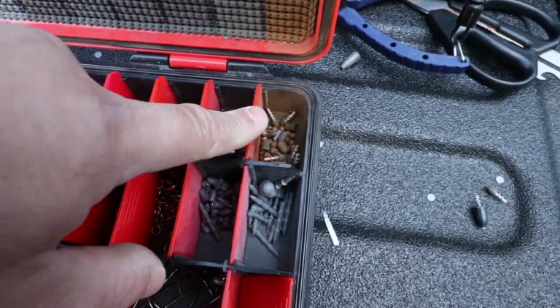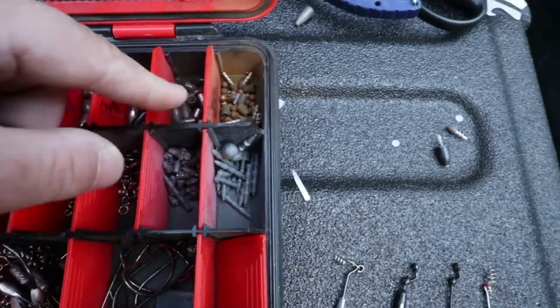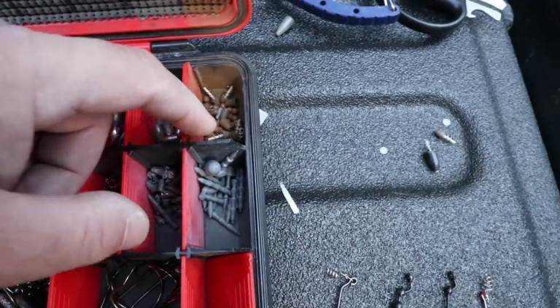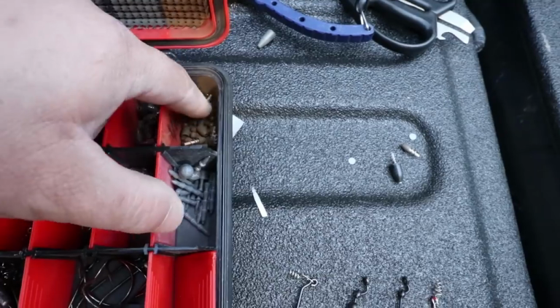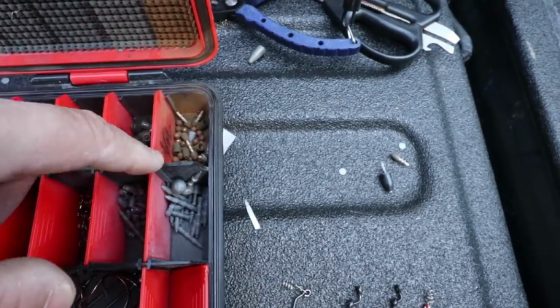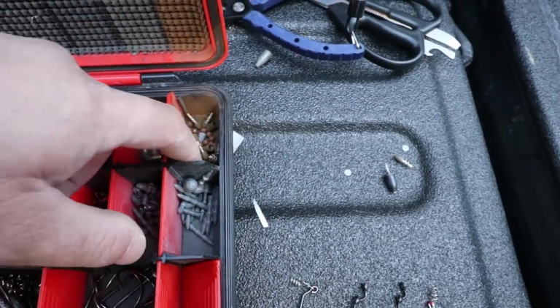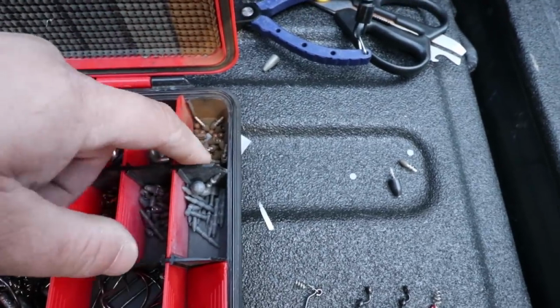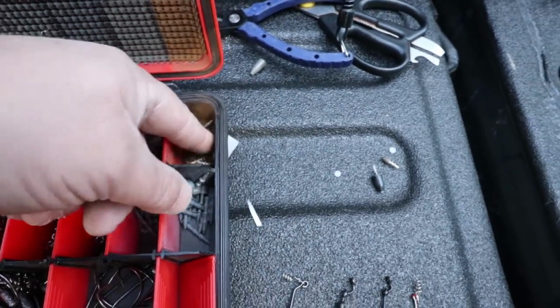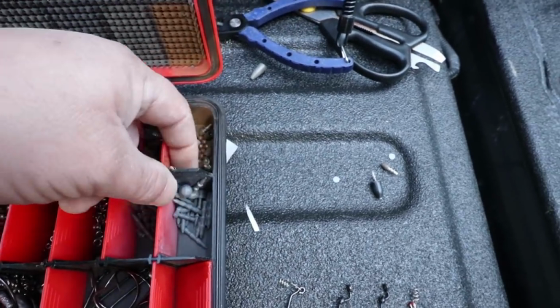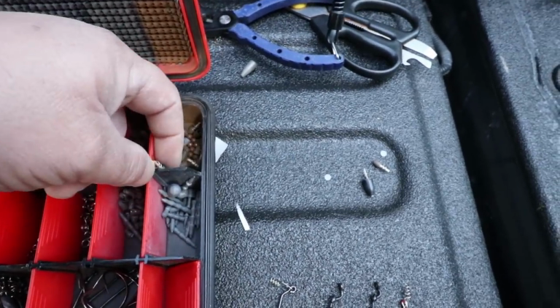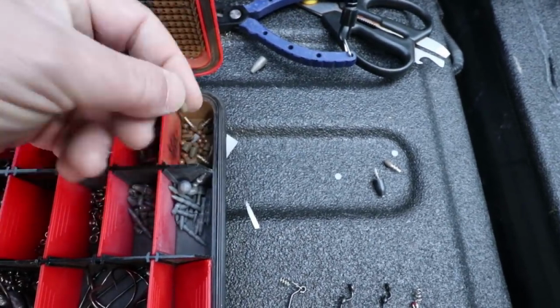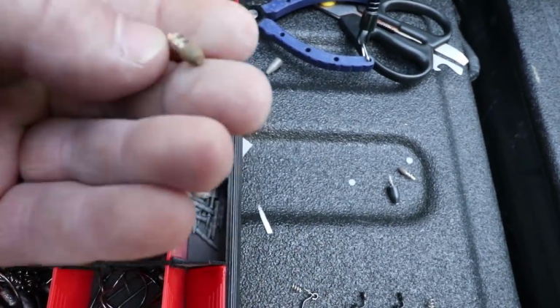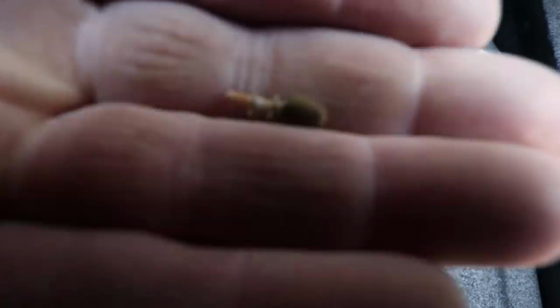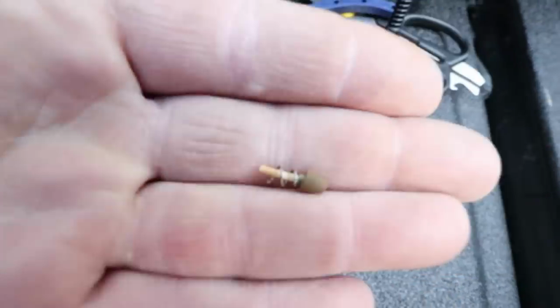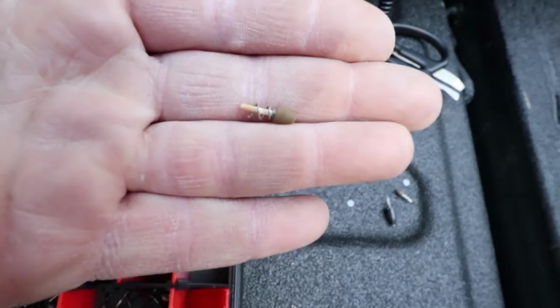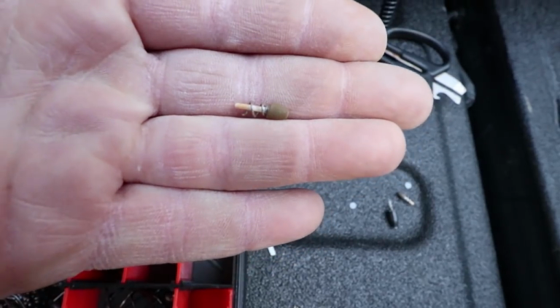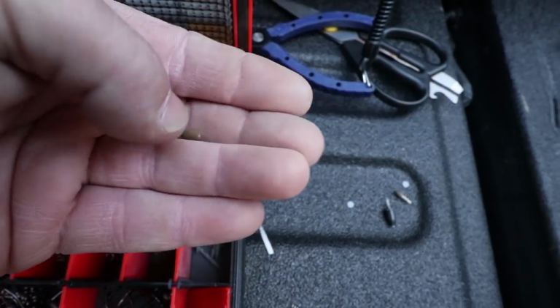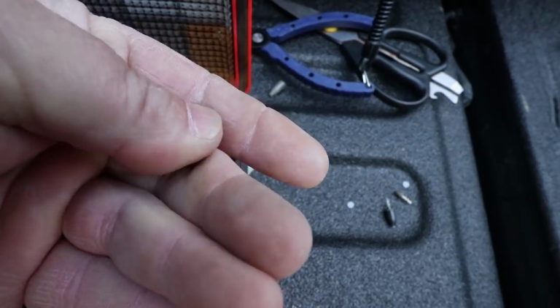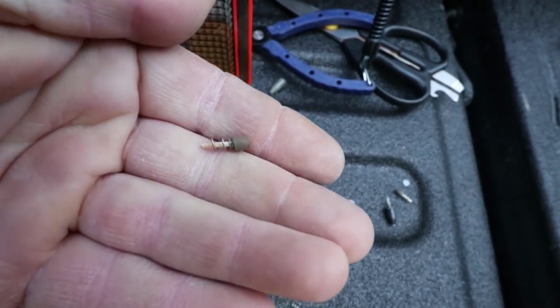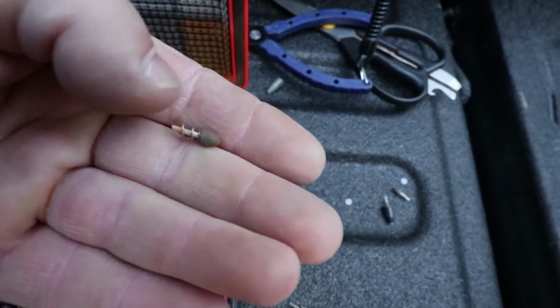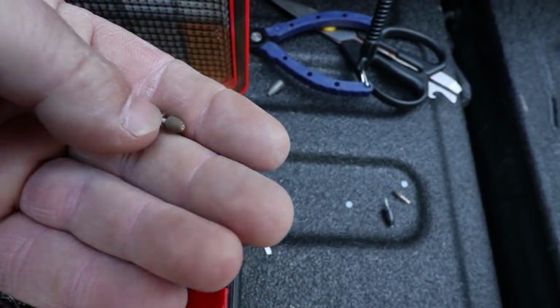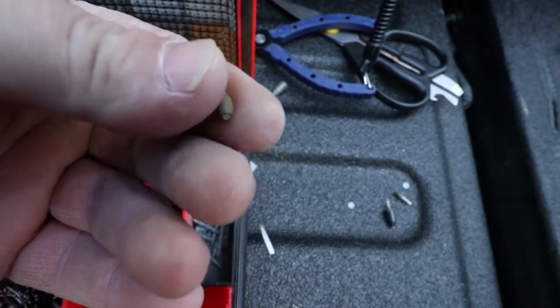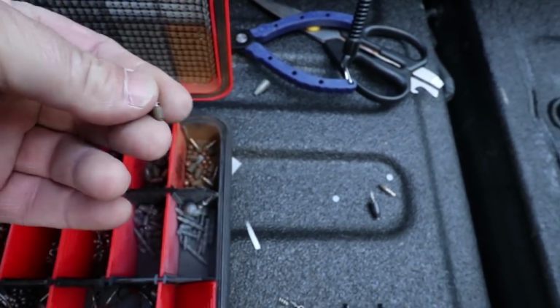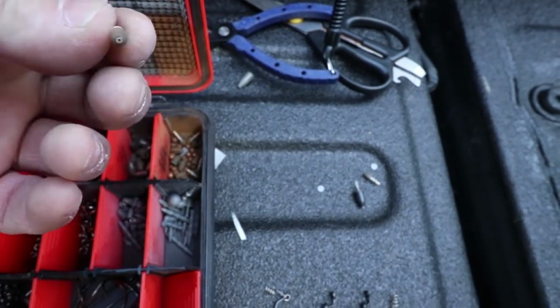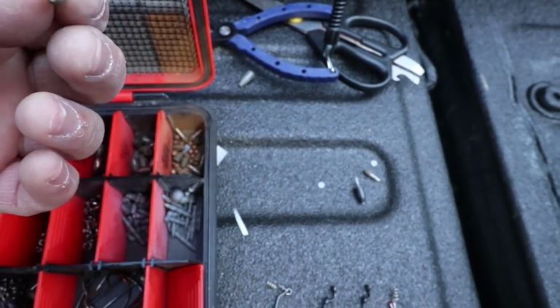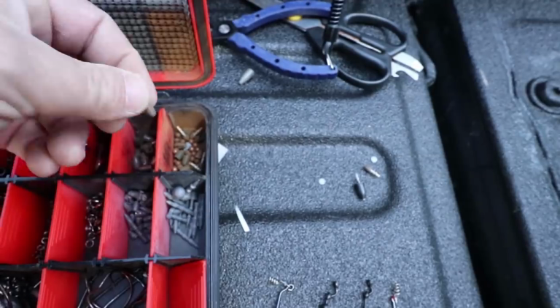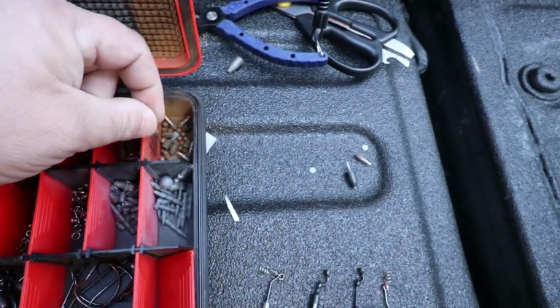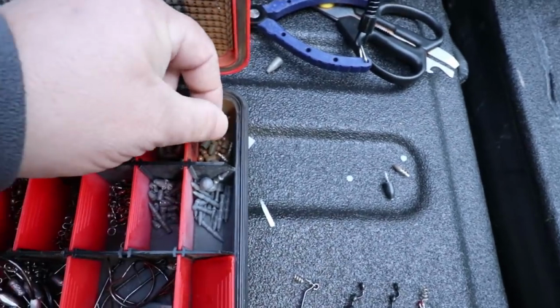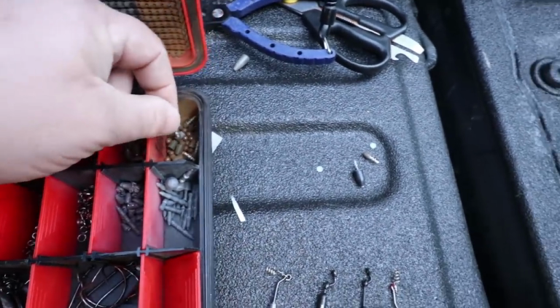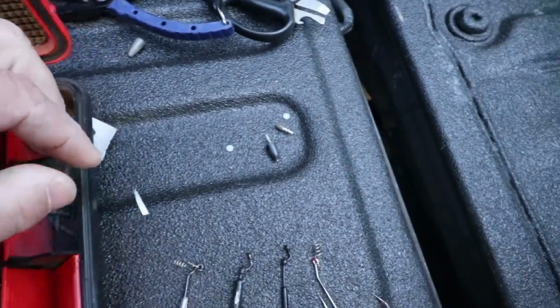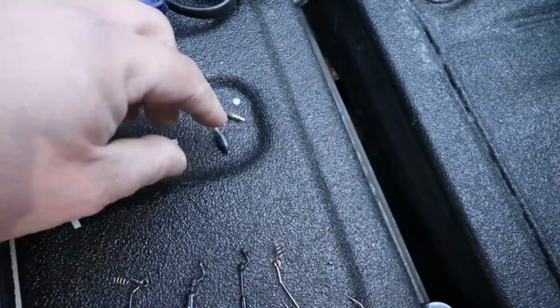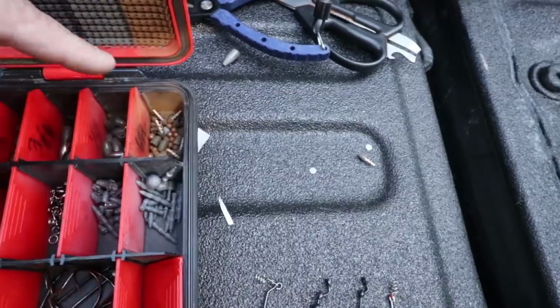I also have these little bitty Florida rig weights that you screw into the end. These are for a certain swim bait, a Gambler swim bait that I throw all the time.